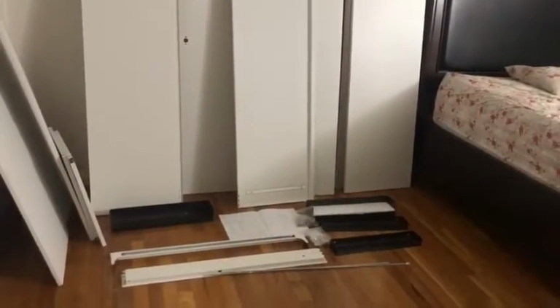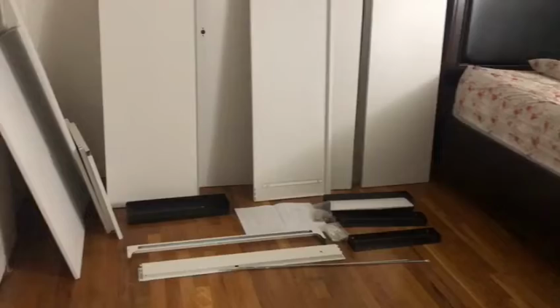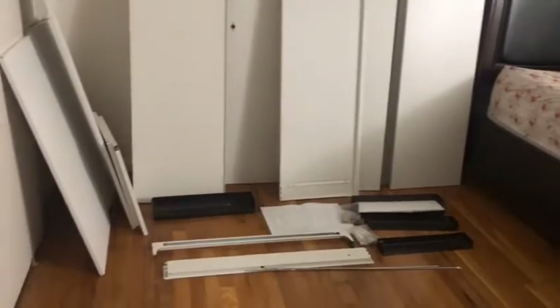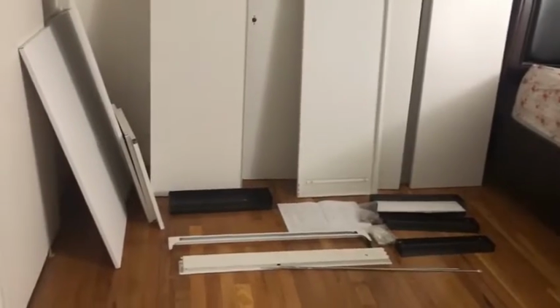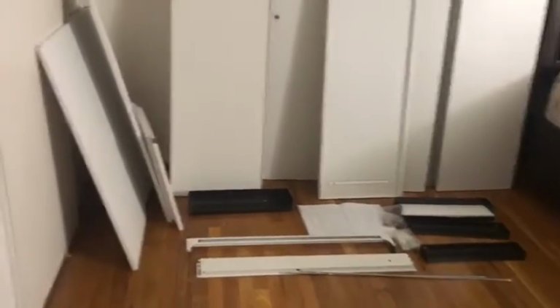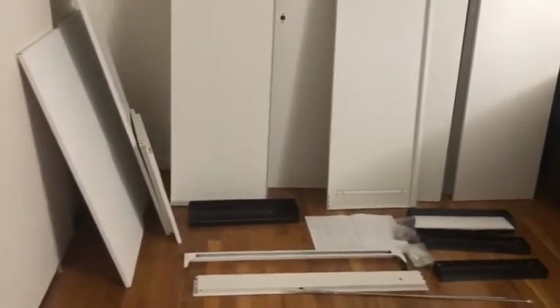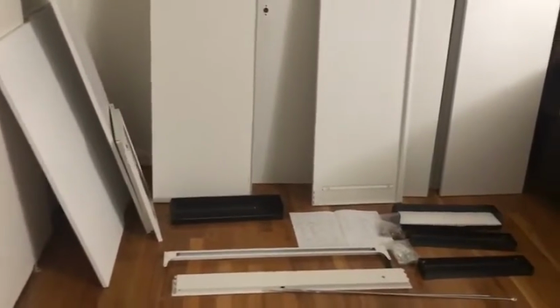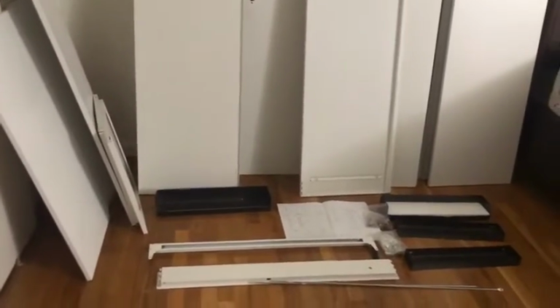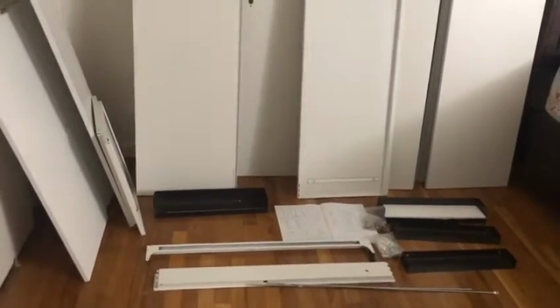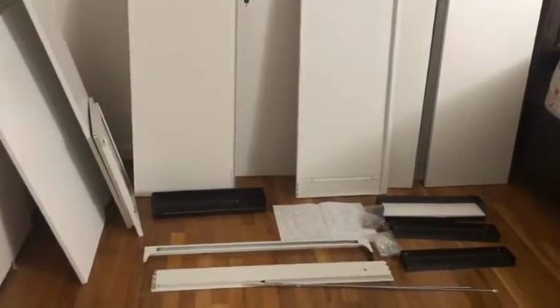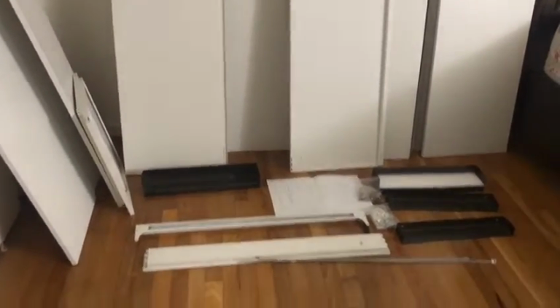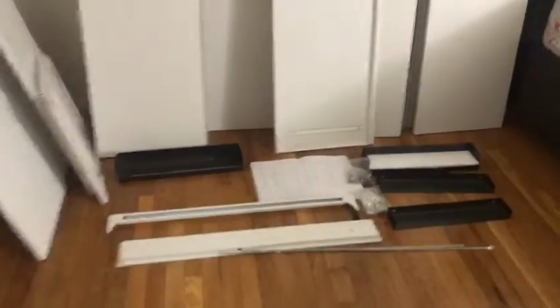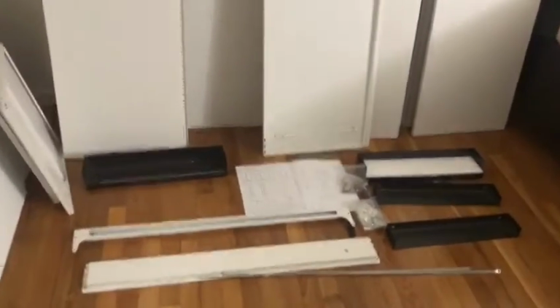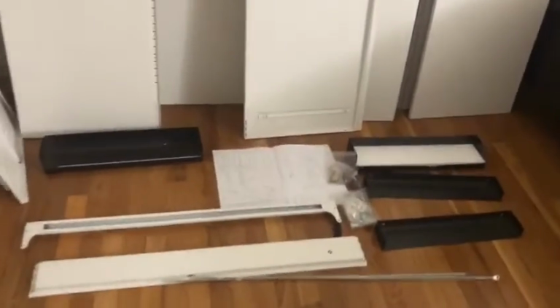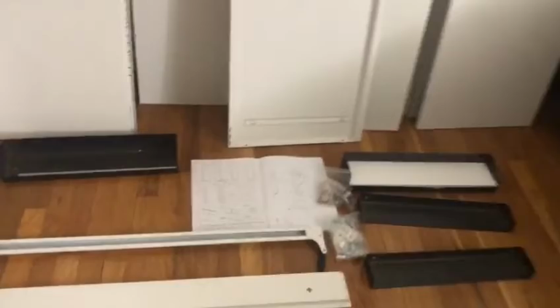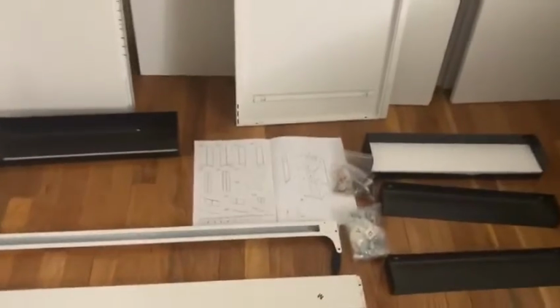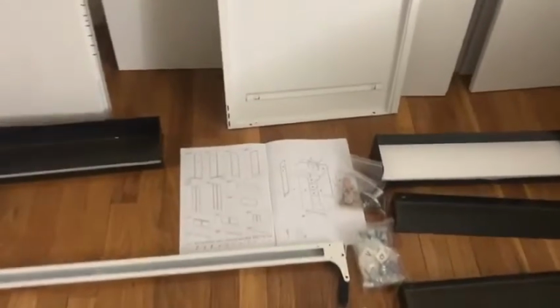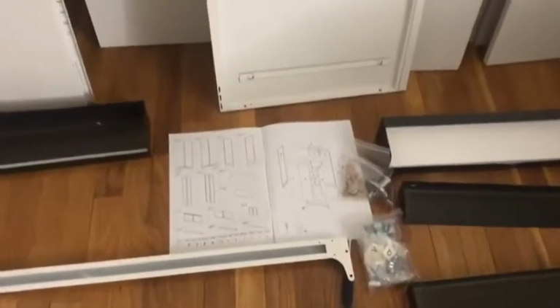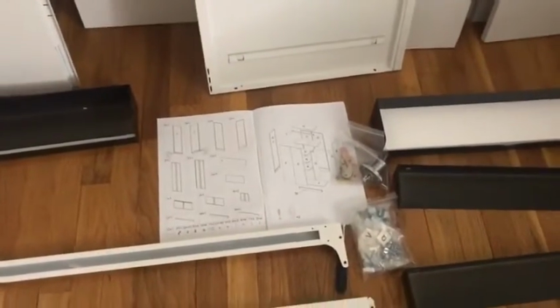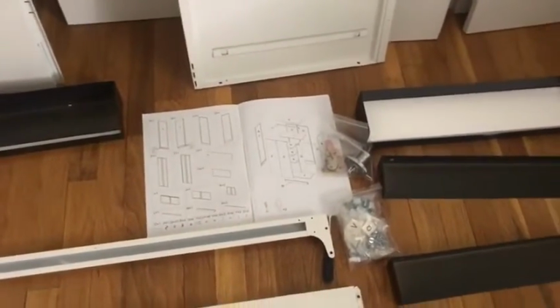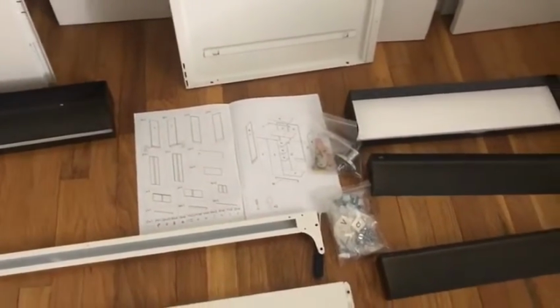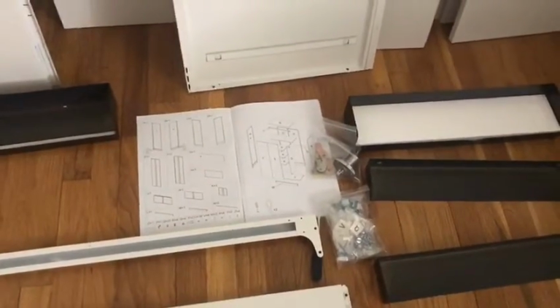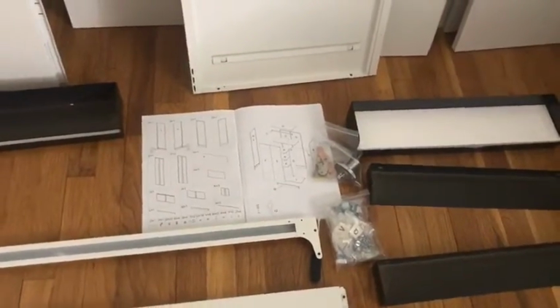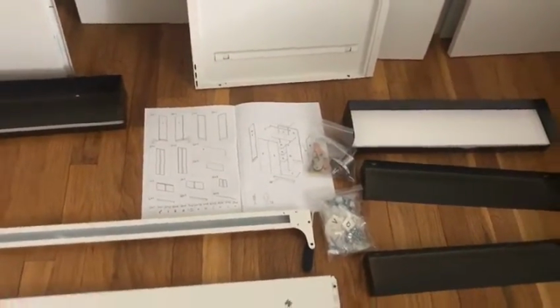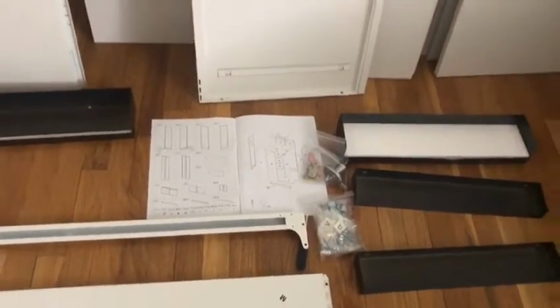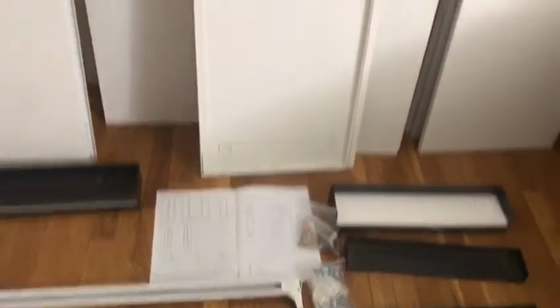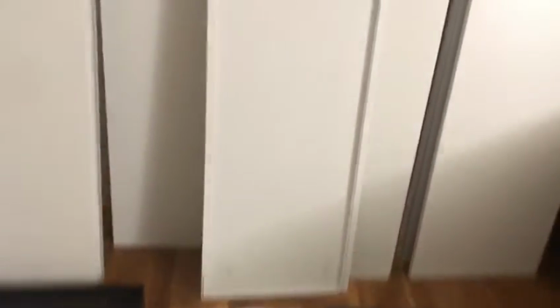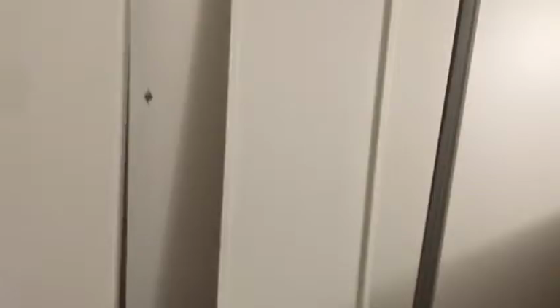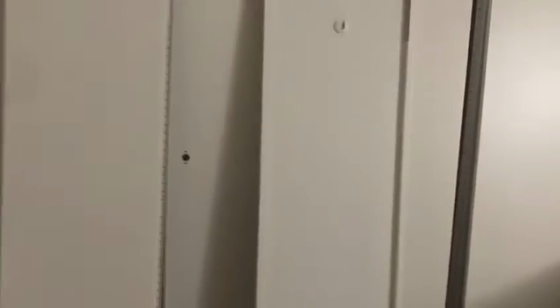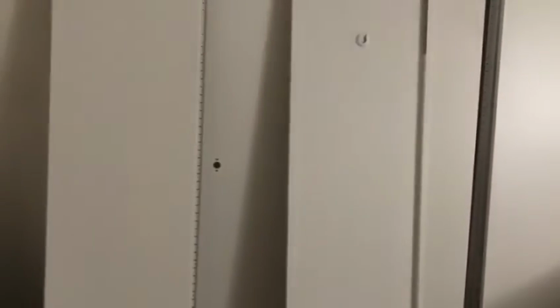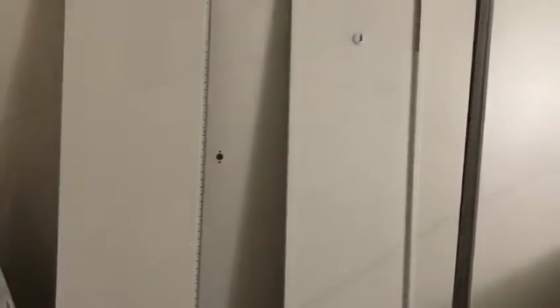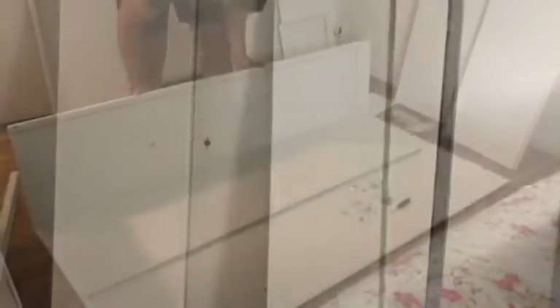These are the parts we got in the package, and here is a nice manual and the tools that will help us to assemble this item.